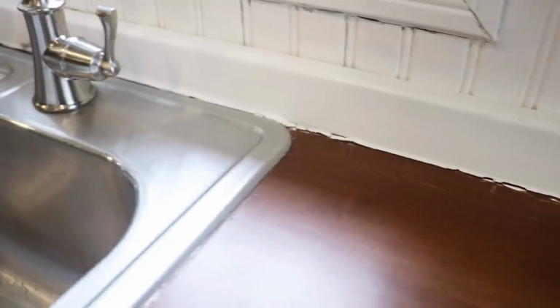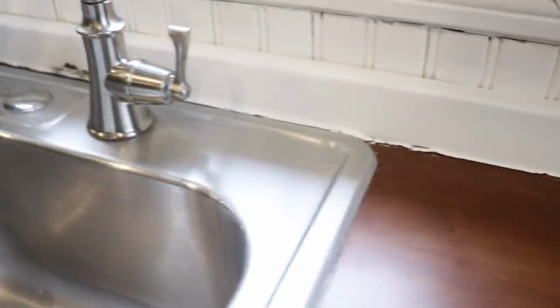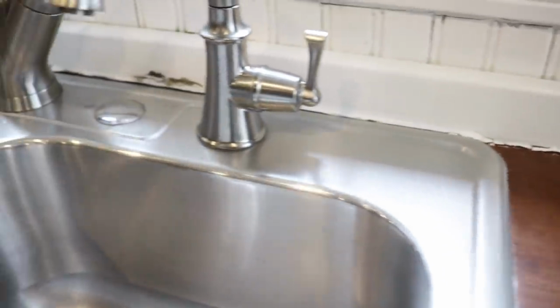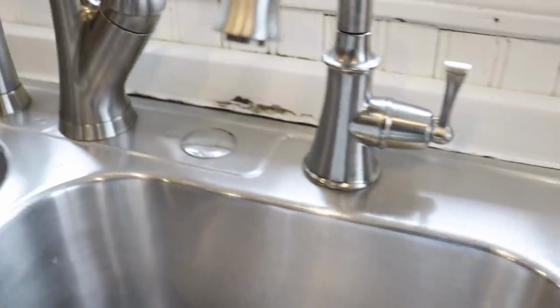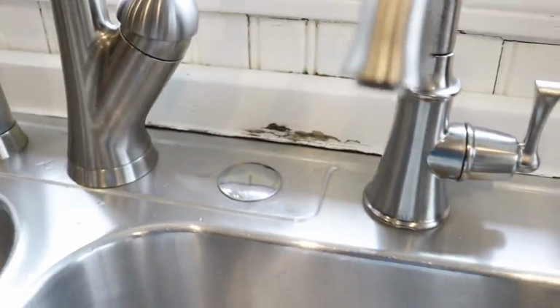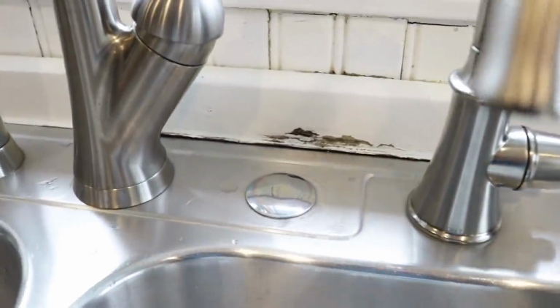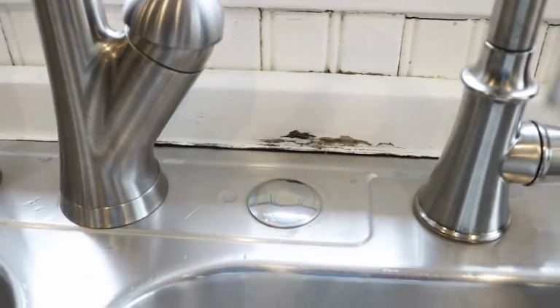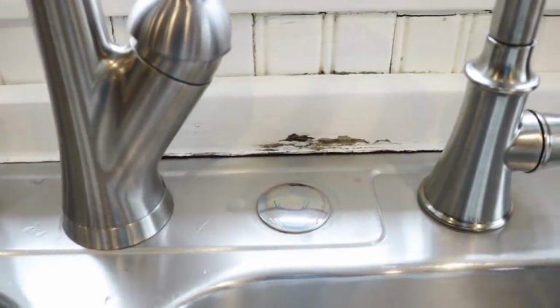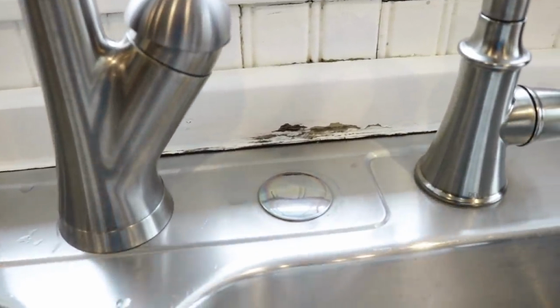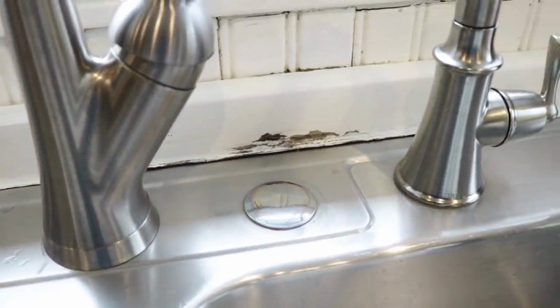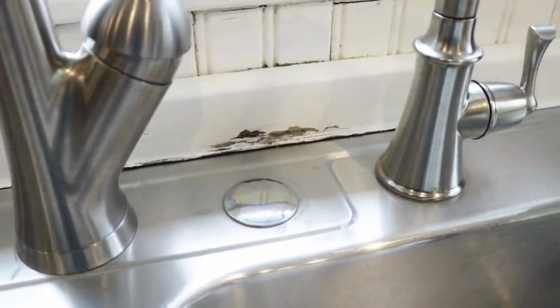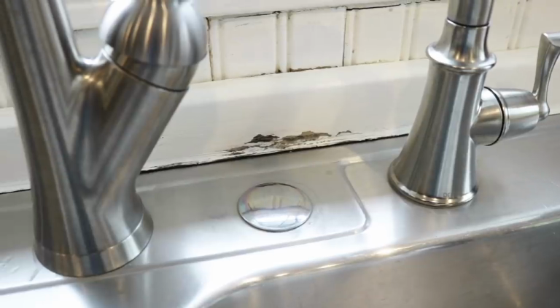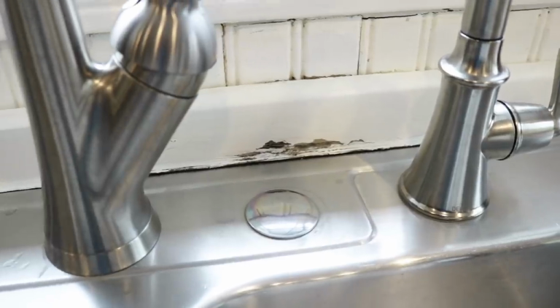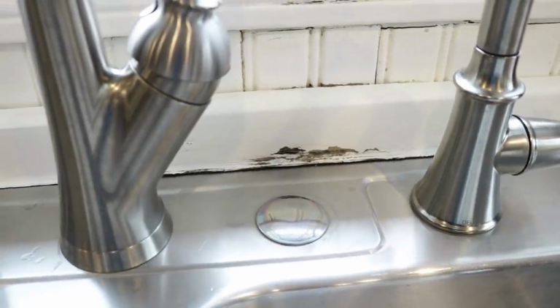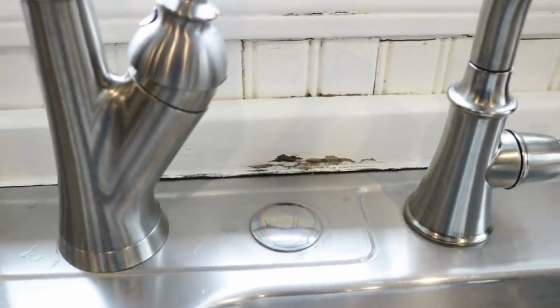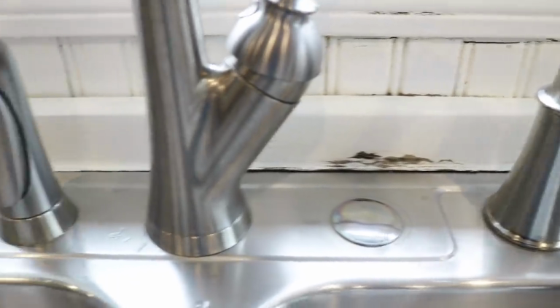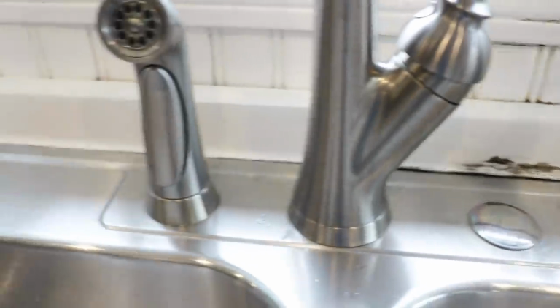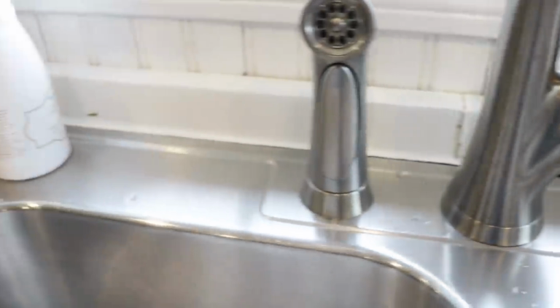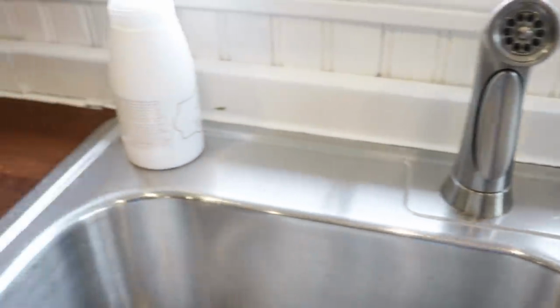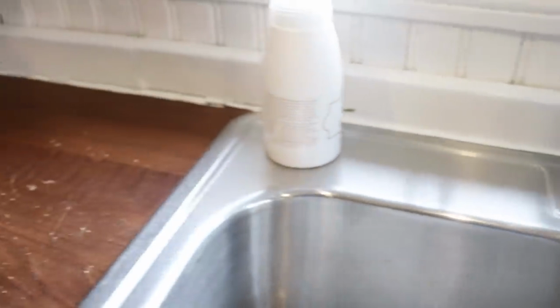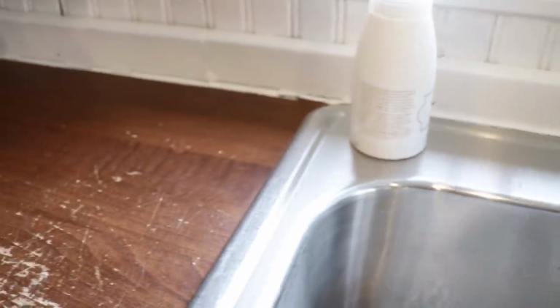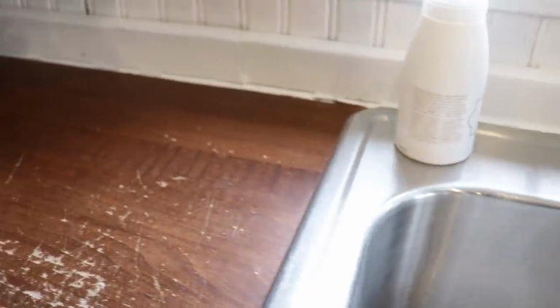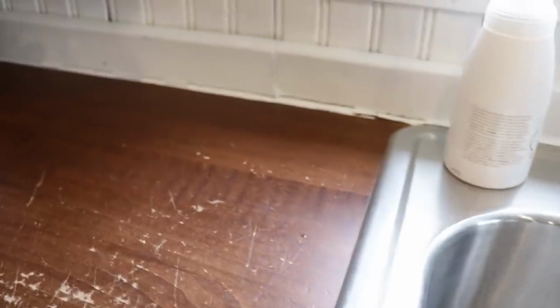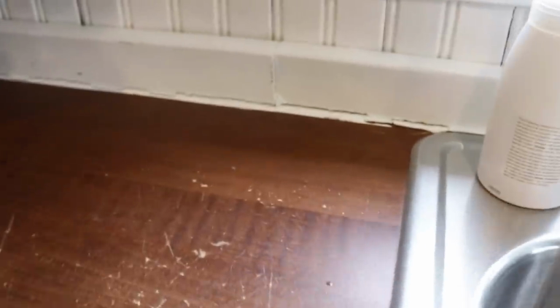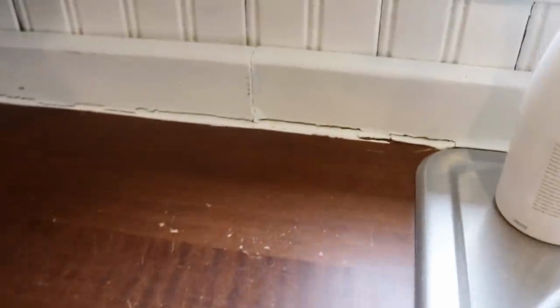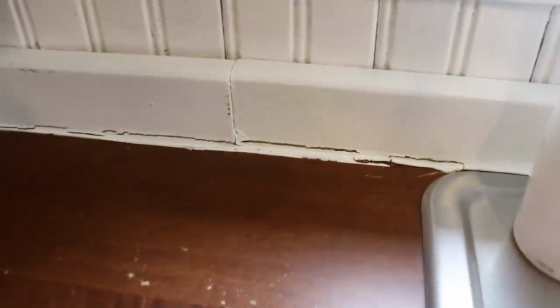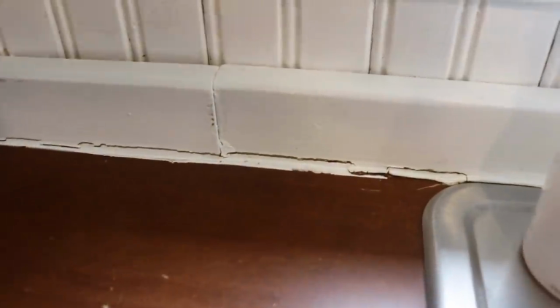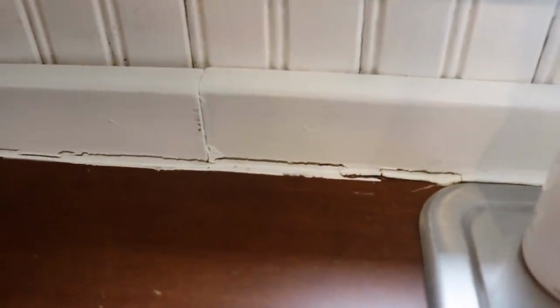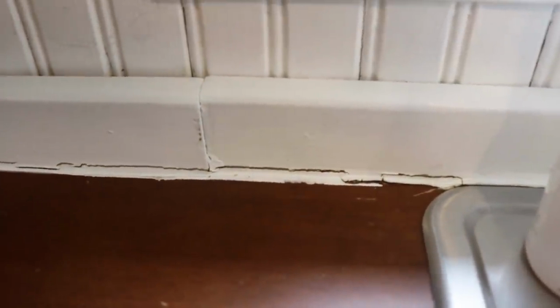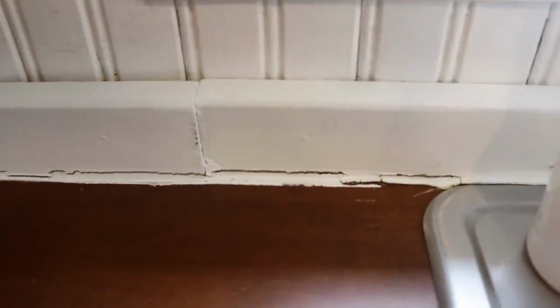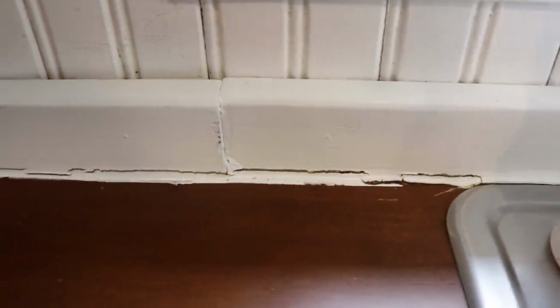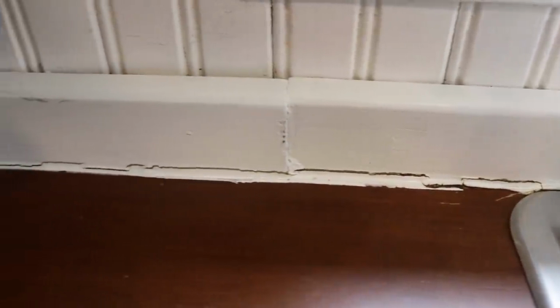And of course we have some water damage behind the sink here. My dream someday would be to install a farmhouse sink in this kitchen and maybe even new countertops. But for now I'm going to have to make this work with what I have here.